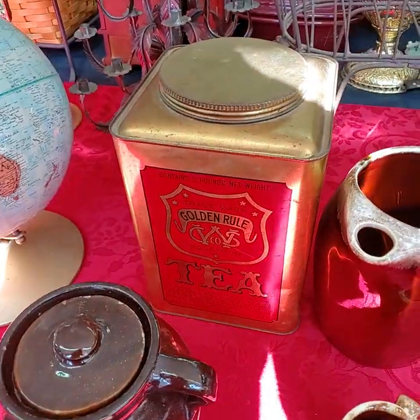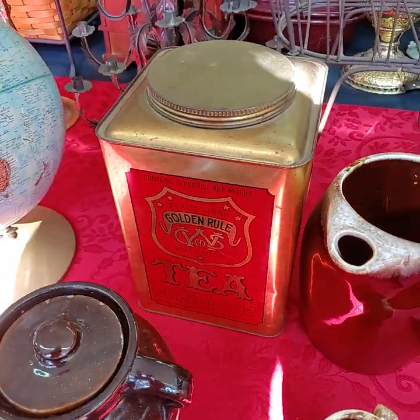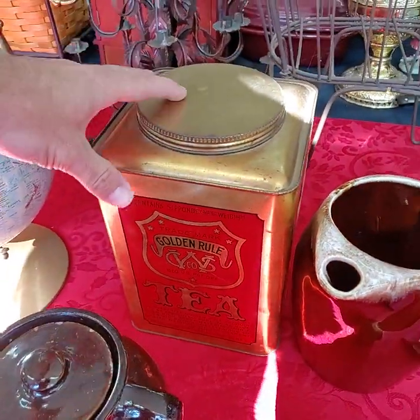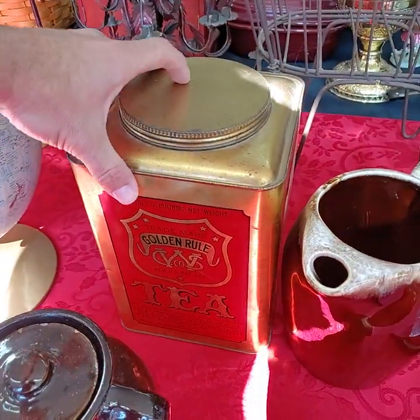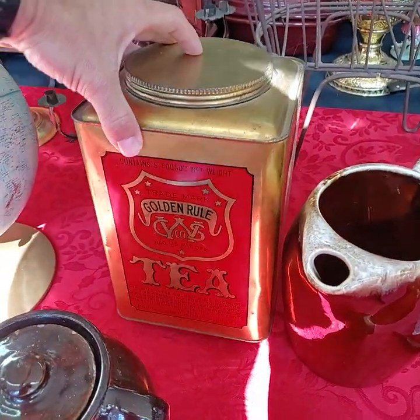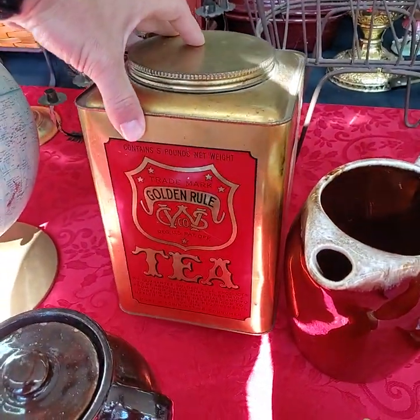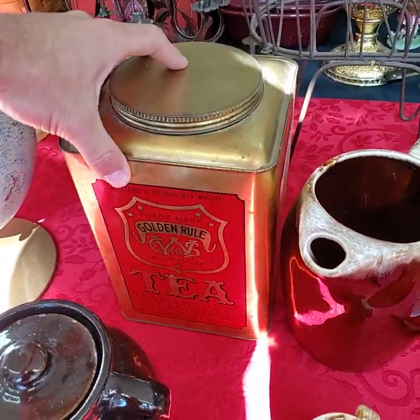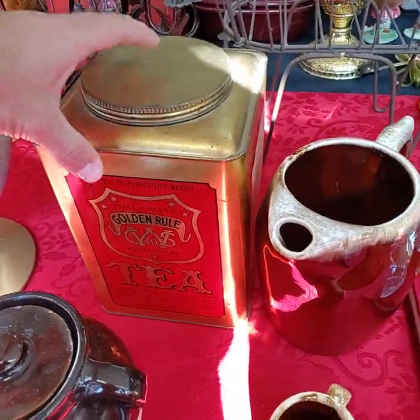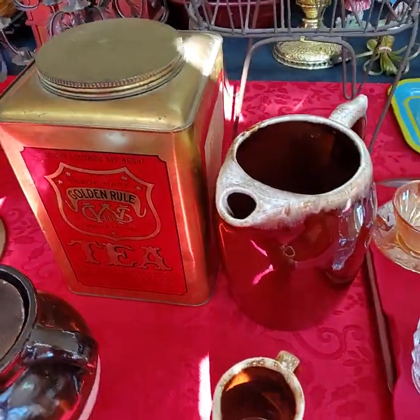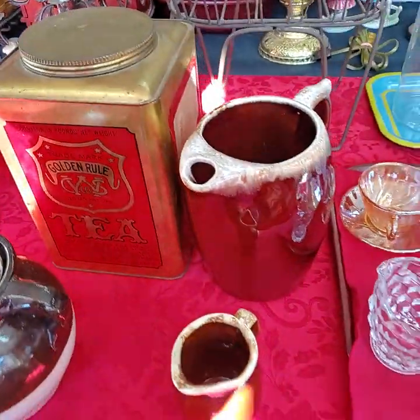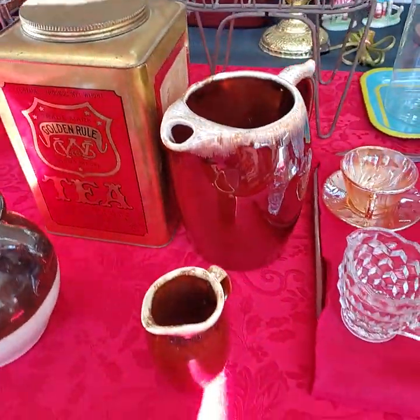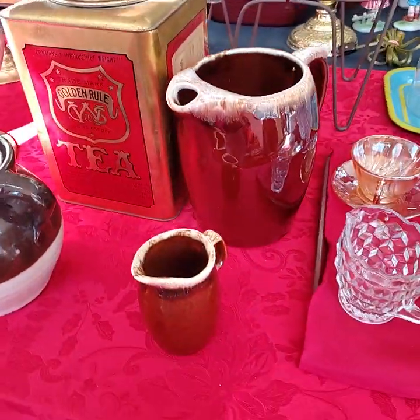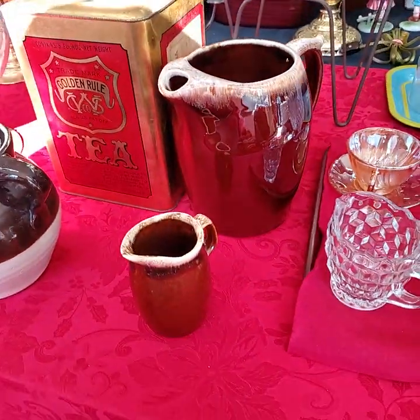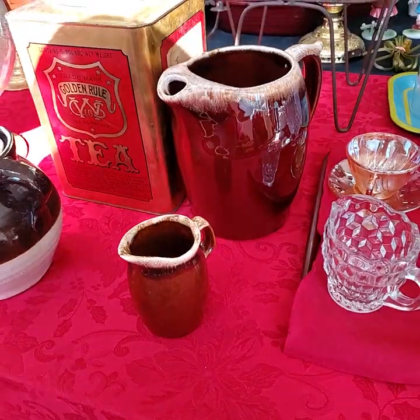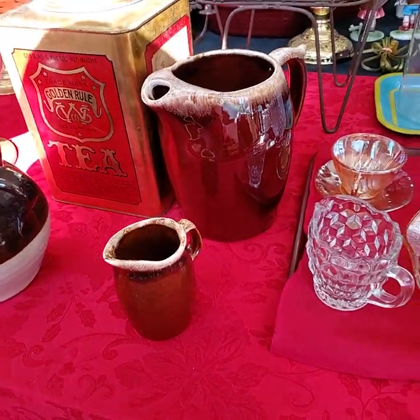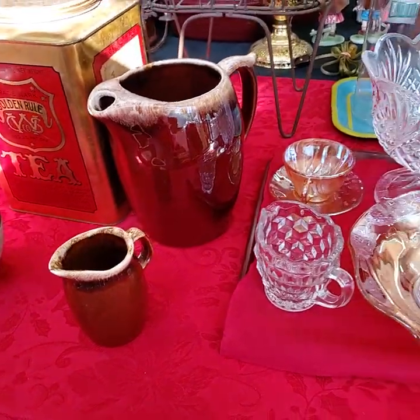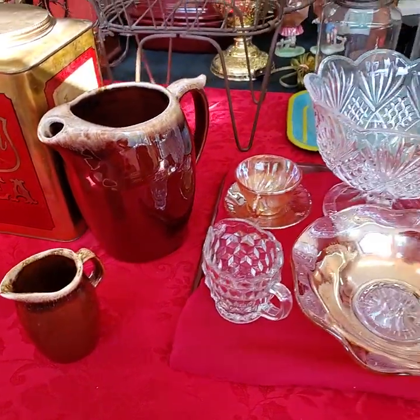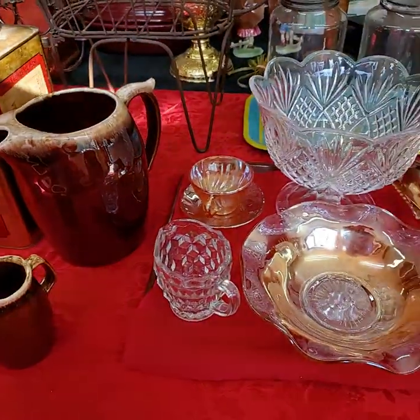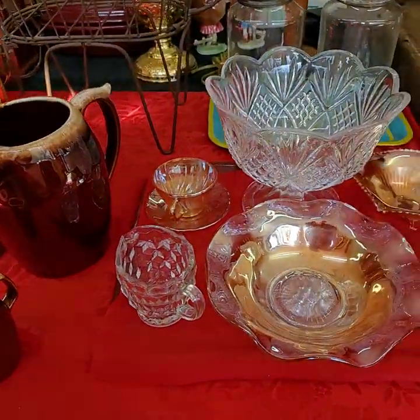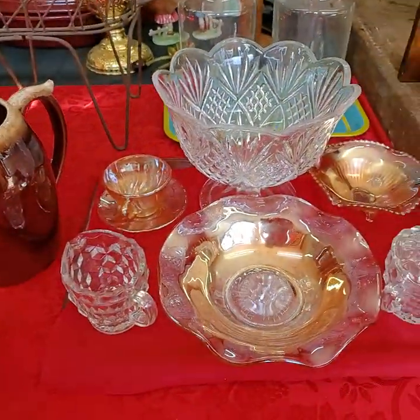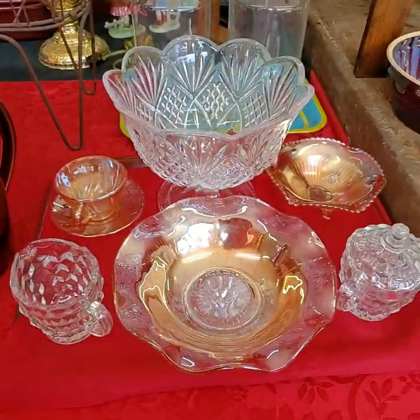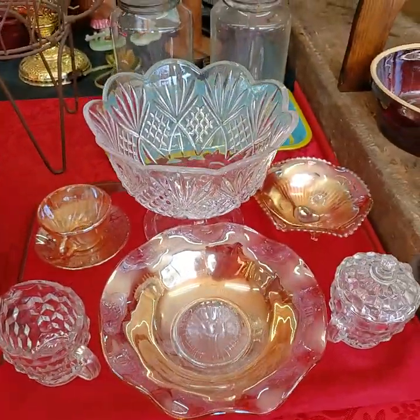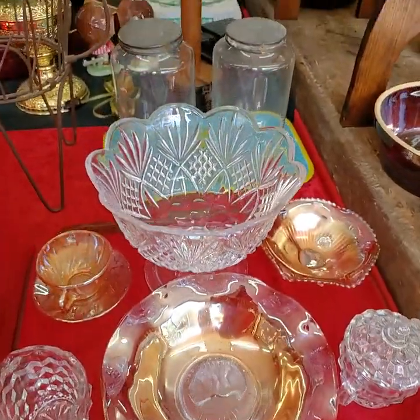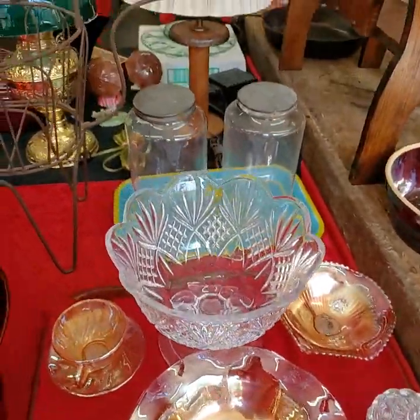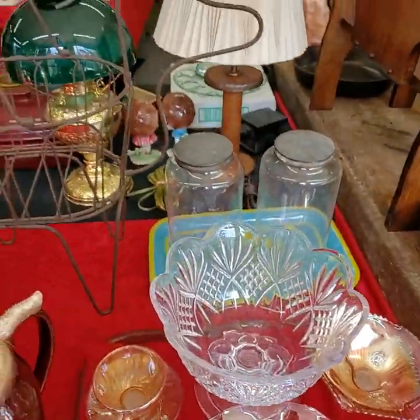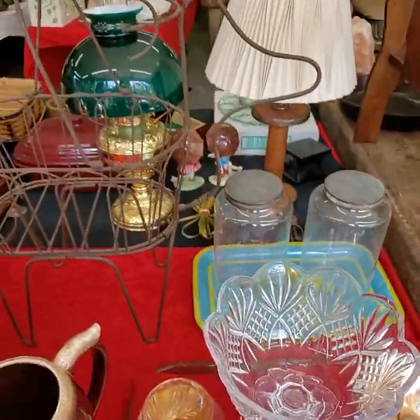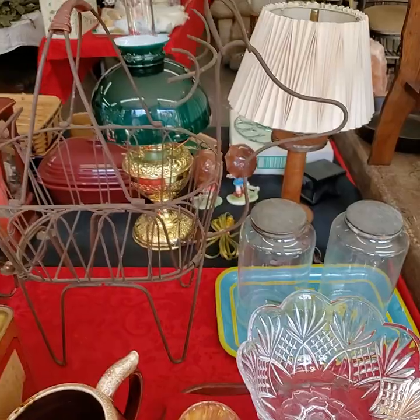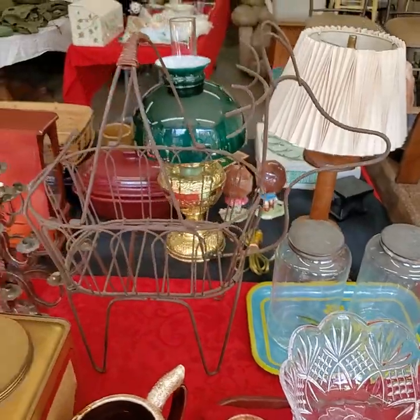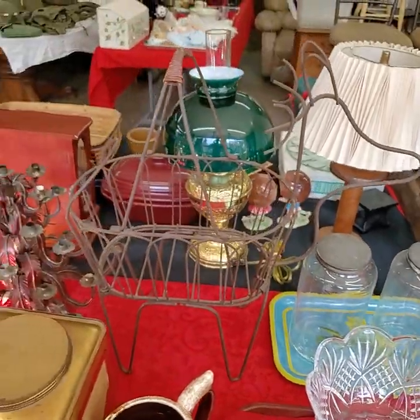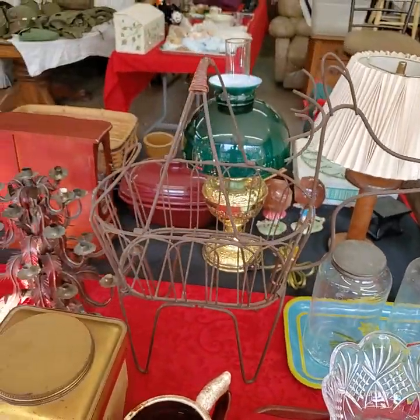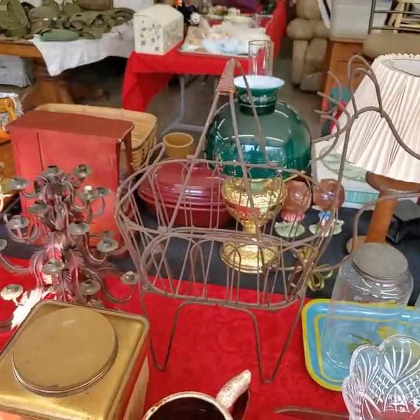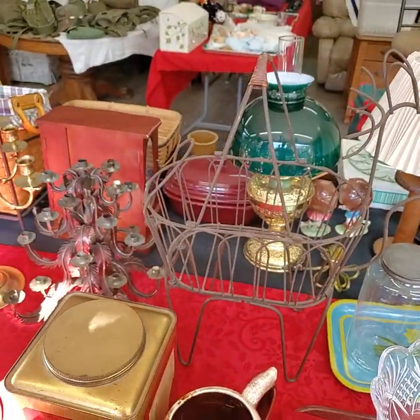The tea is still in here — don't recommend drinking it. Oh dear, look at that one.